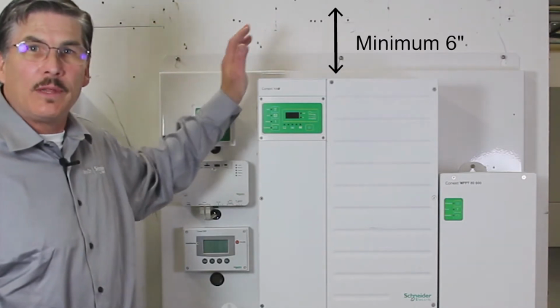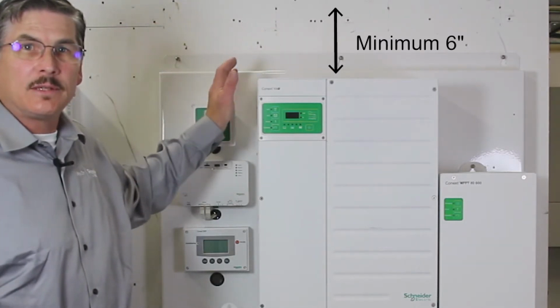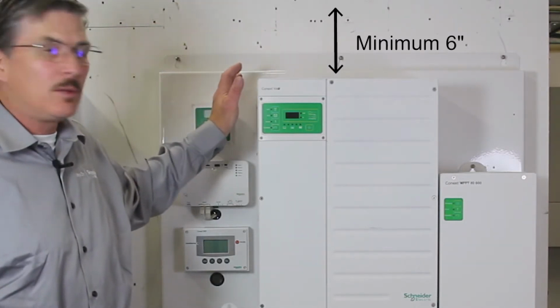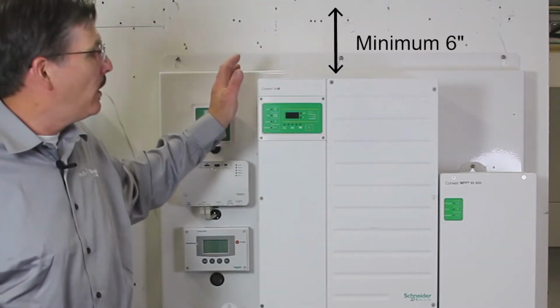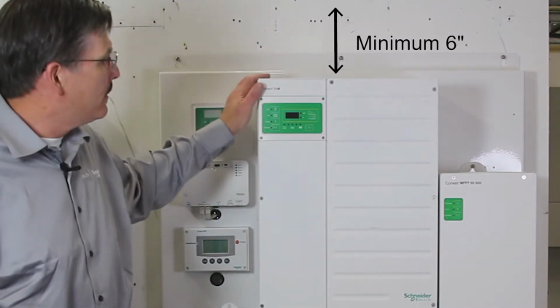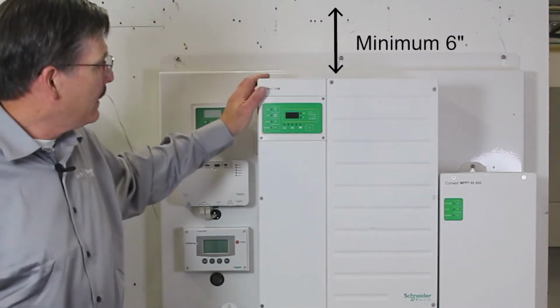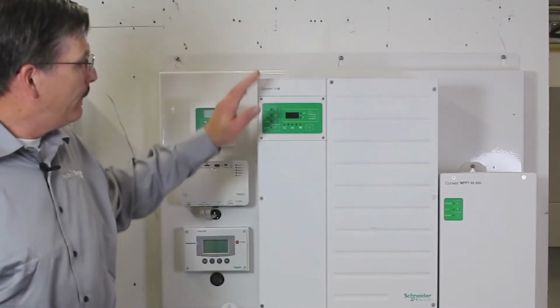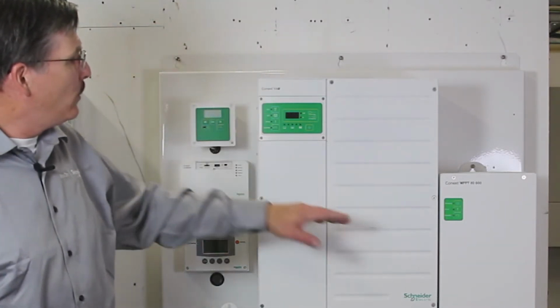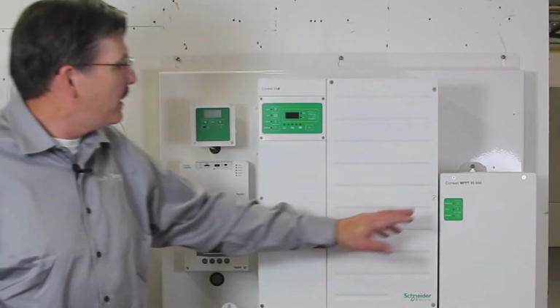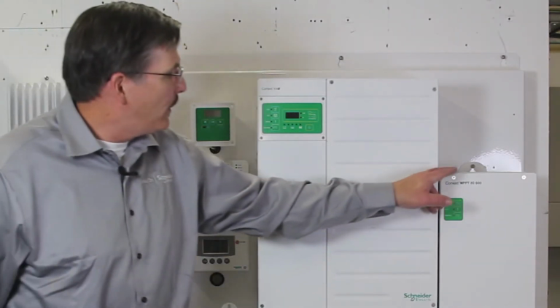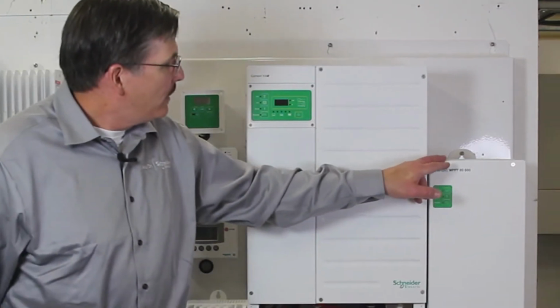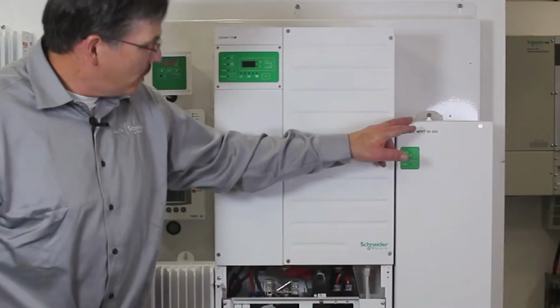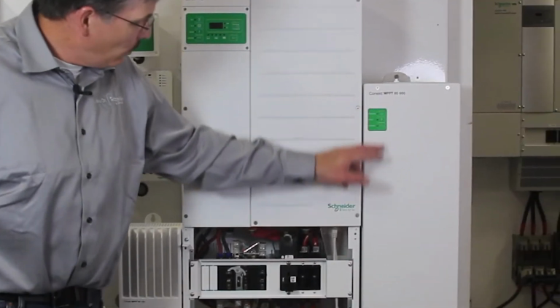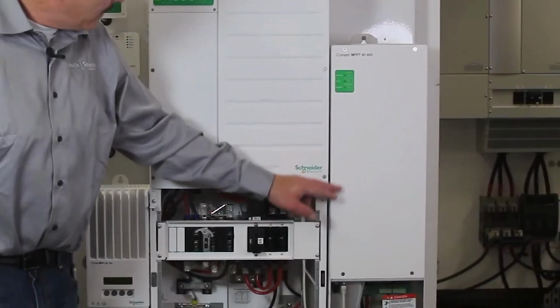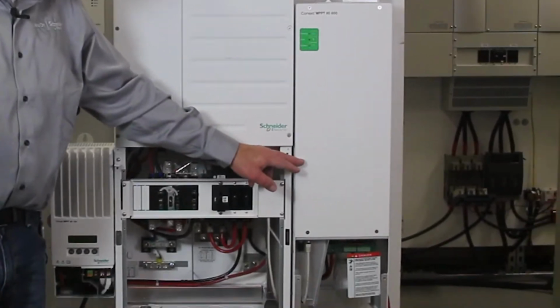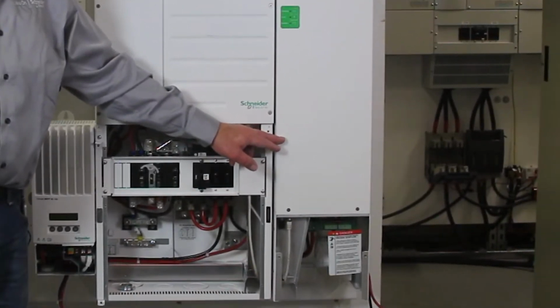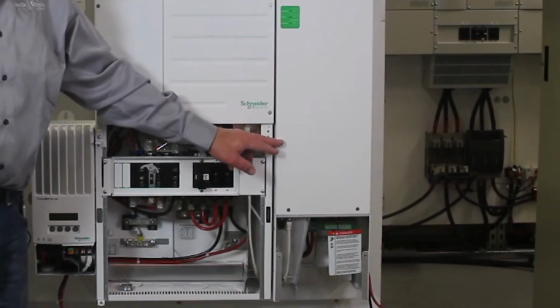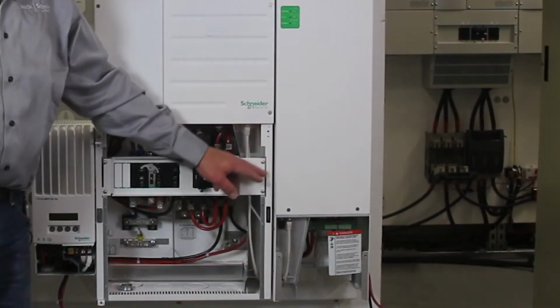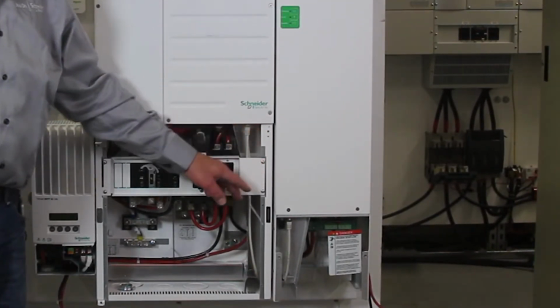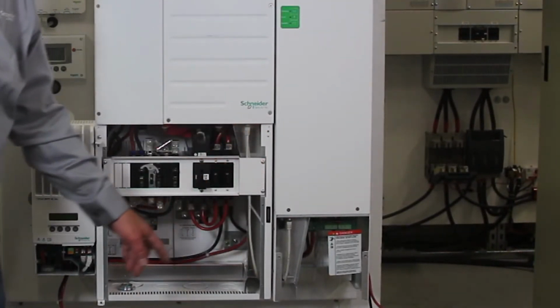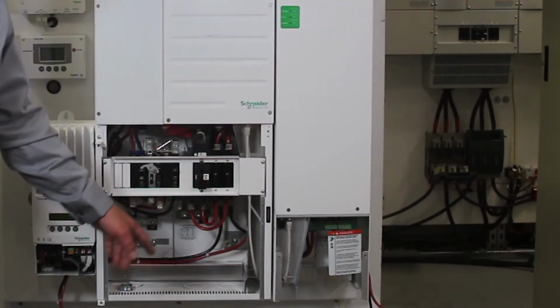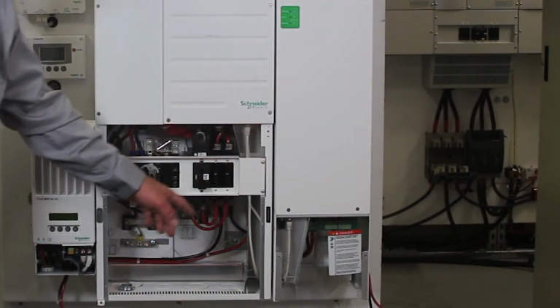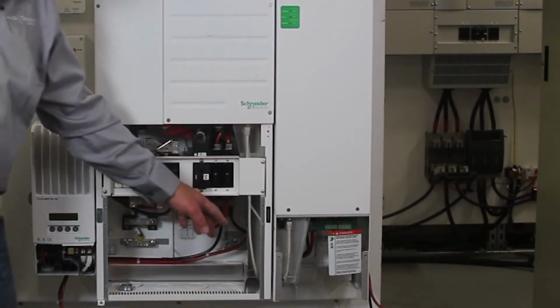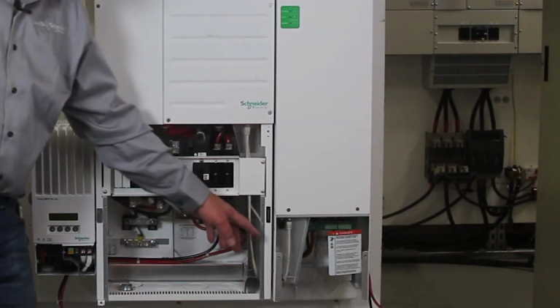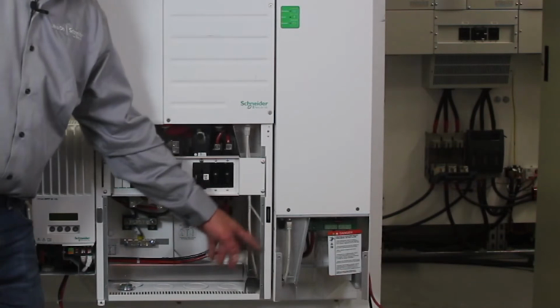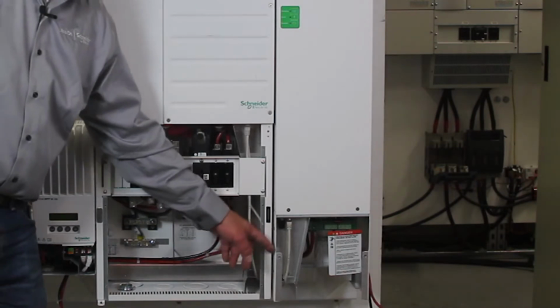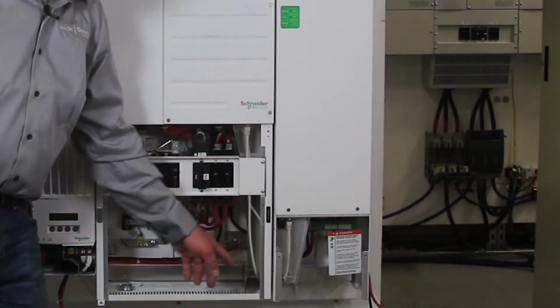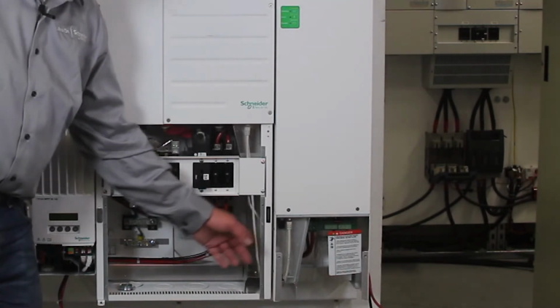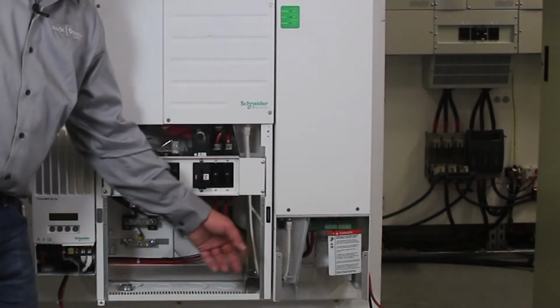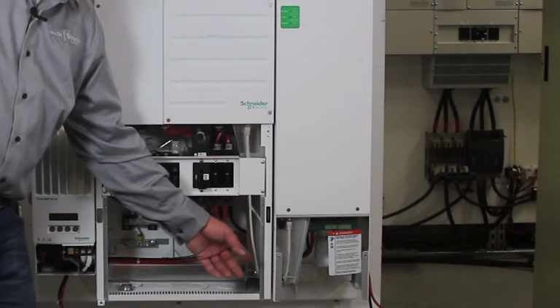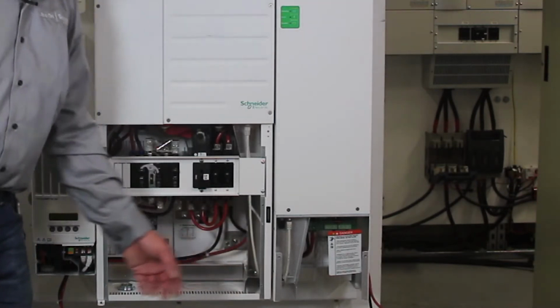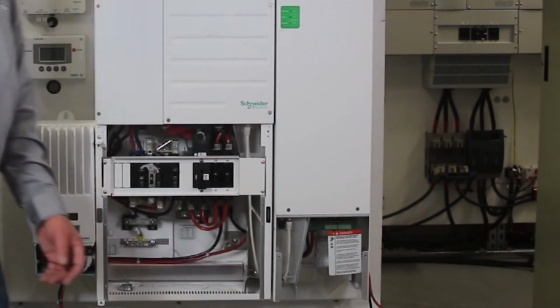You can see here that the charge controller is actually mounted lower — that's so the knockouts will line up with the mini power distribution panel.